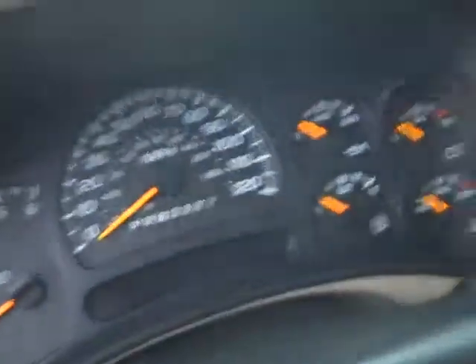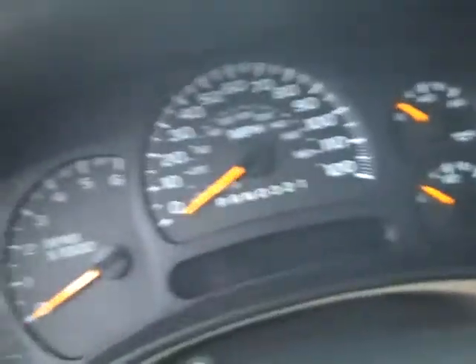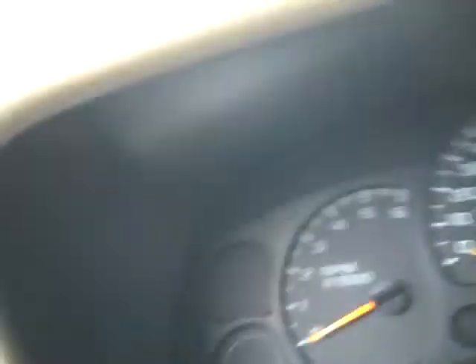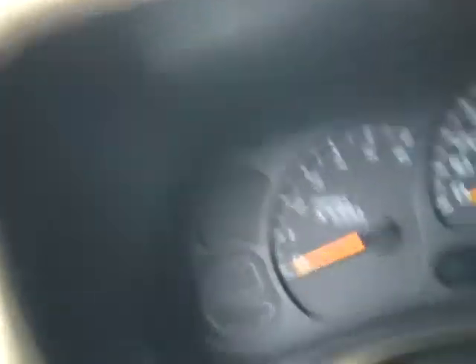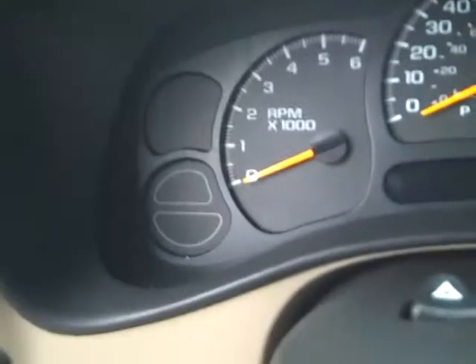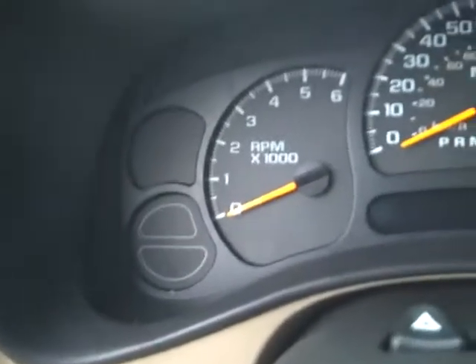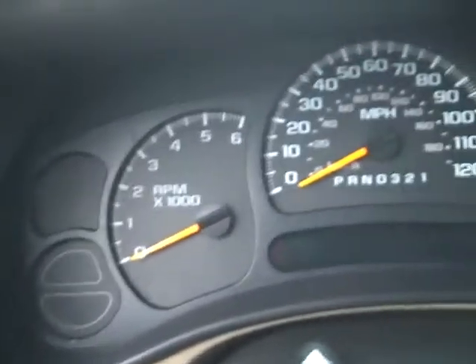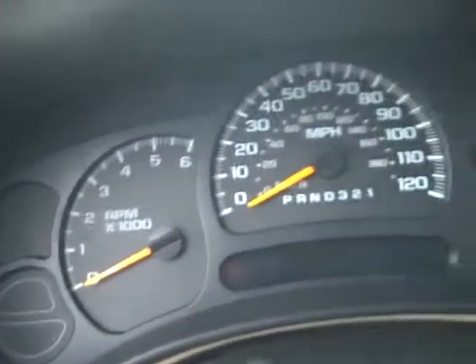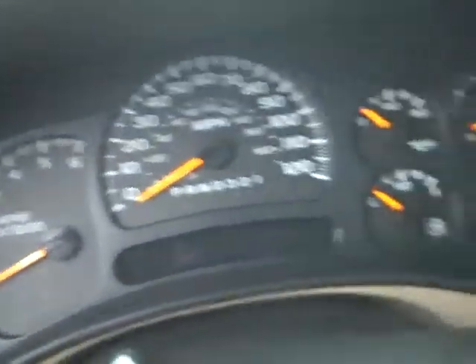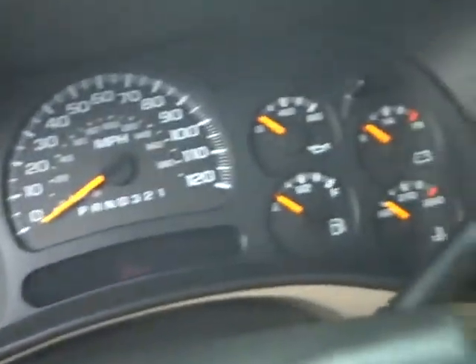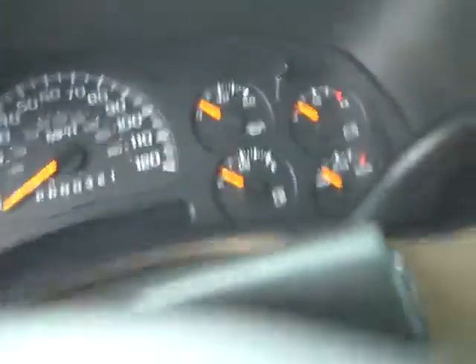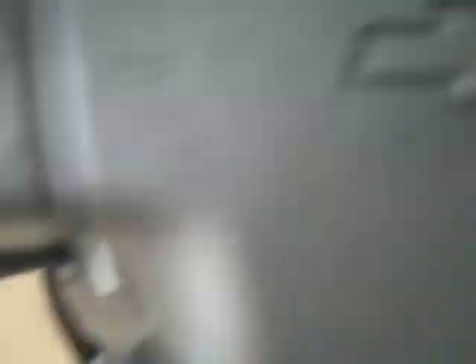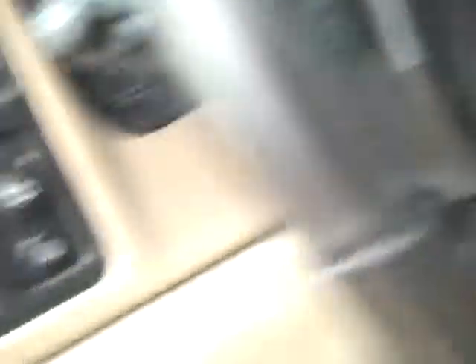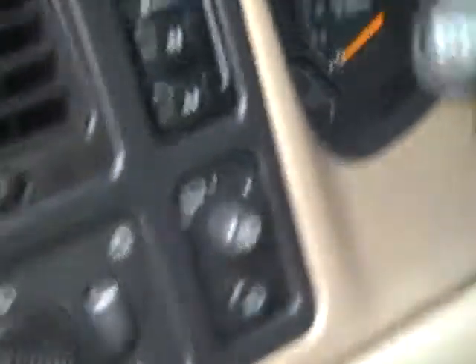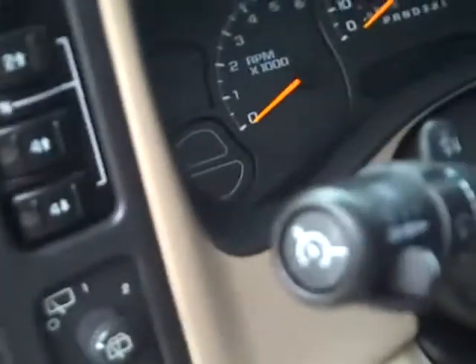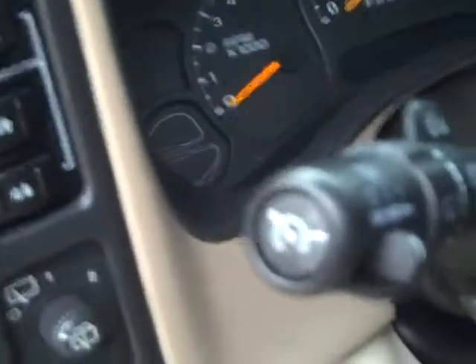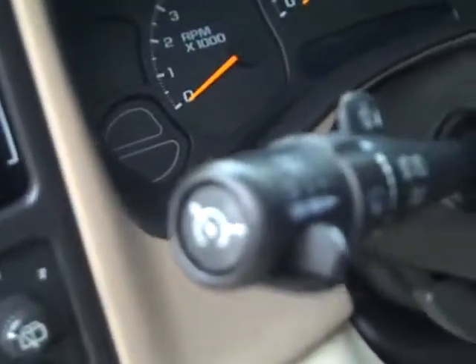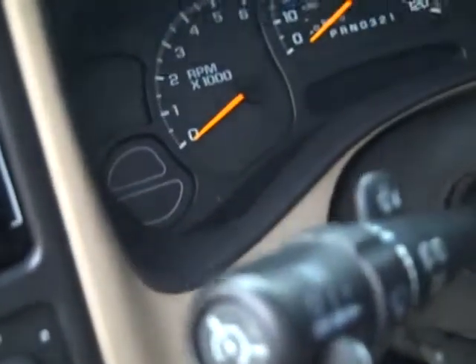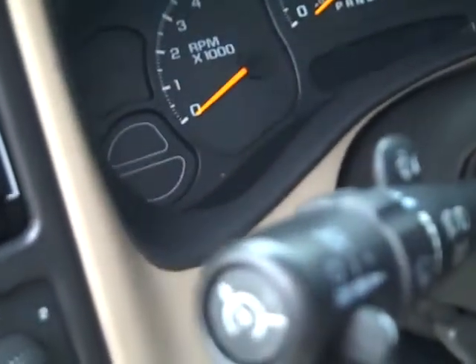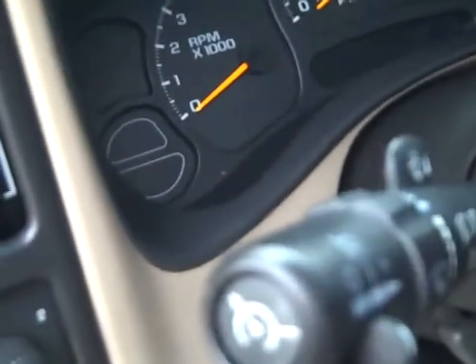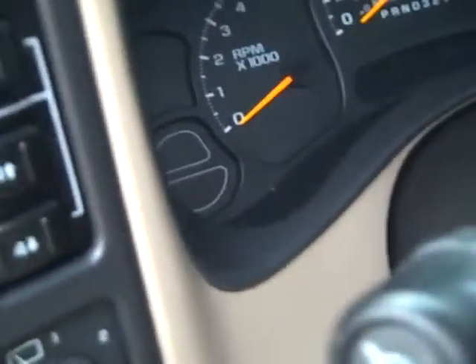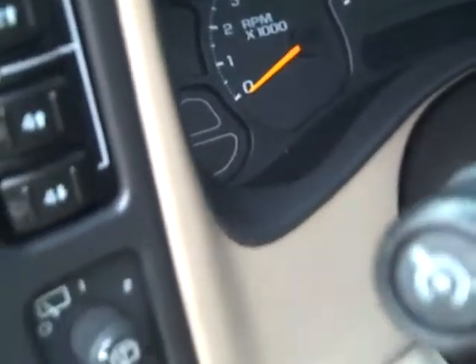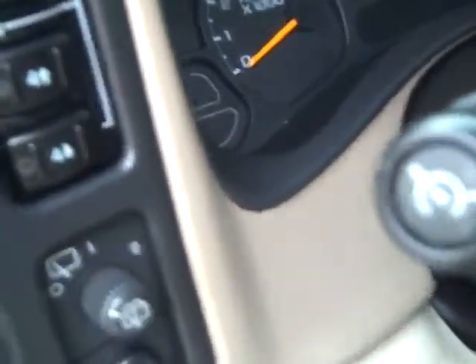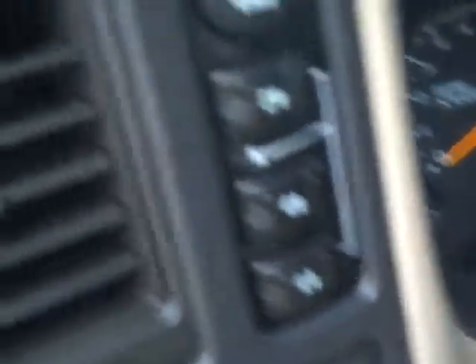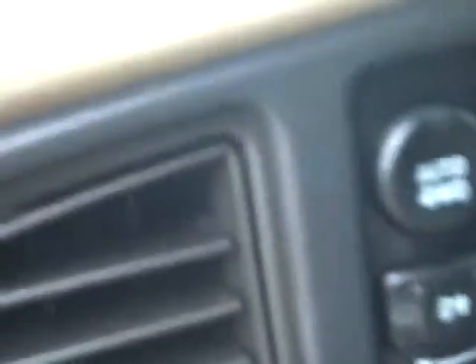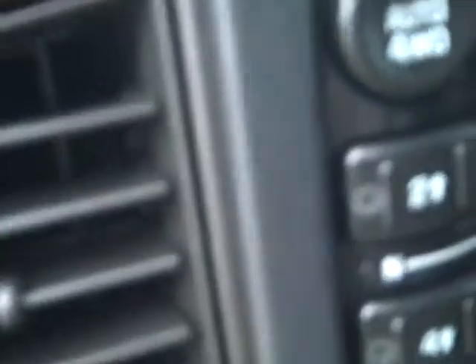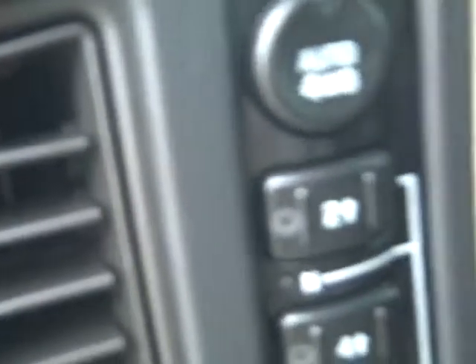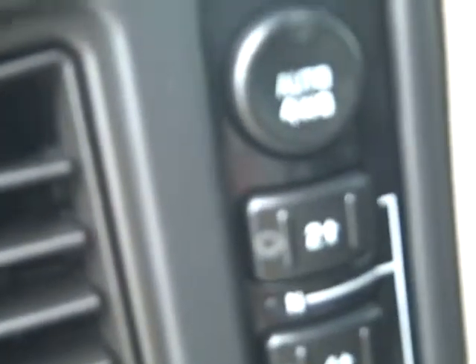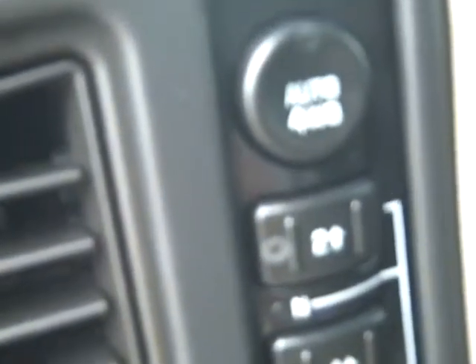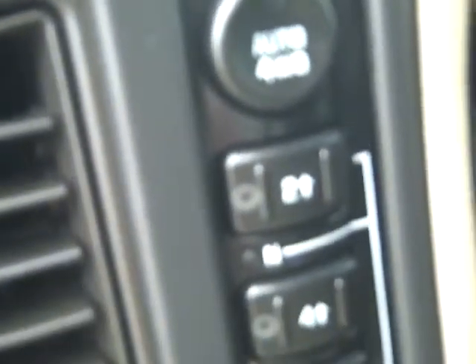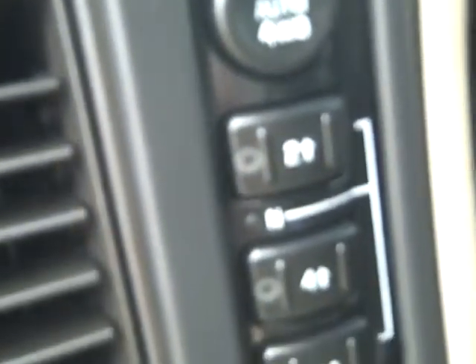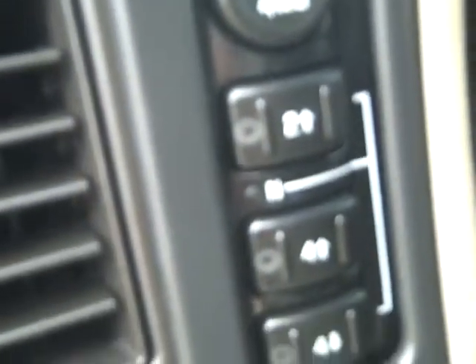Full instrumentation. Cruise, delay — all that's on here. Four-wheel drive buttons are right there.